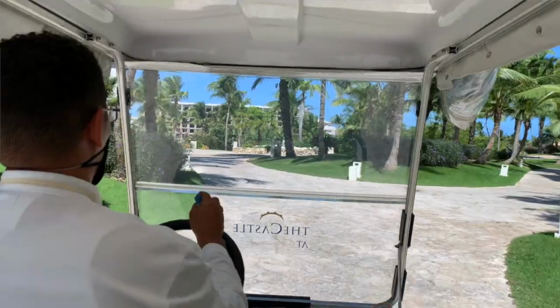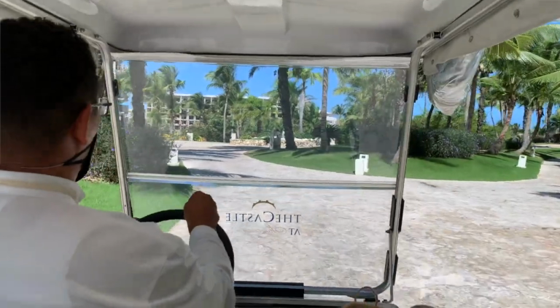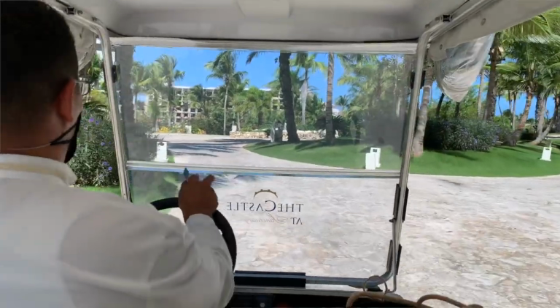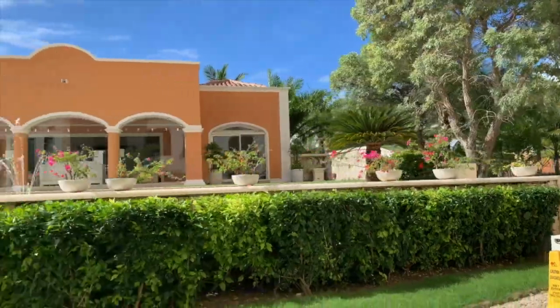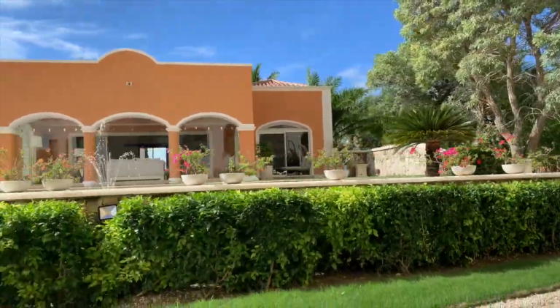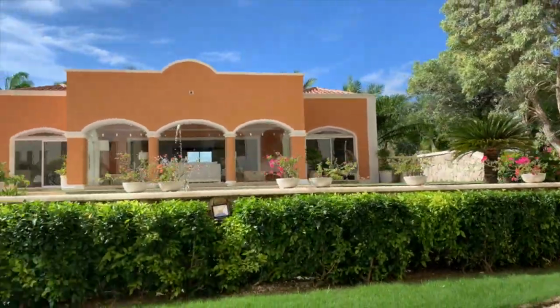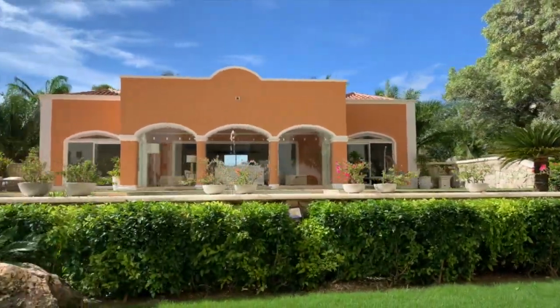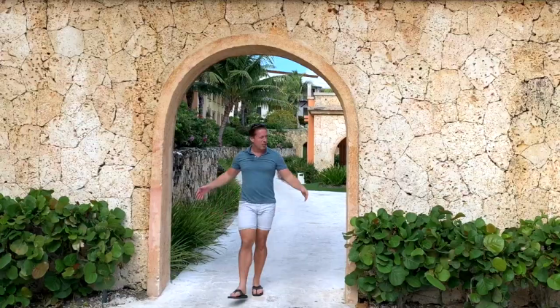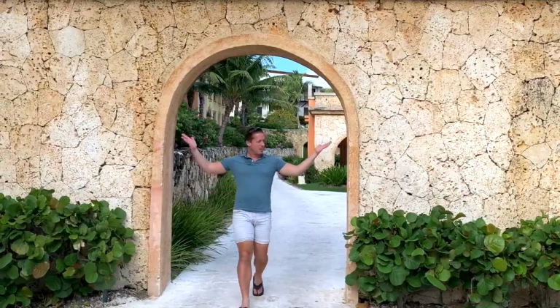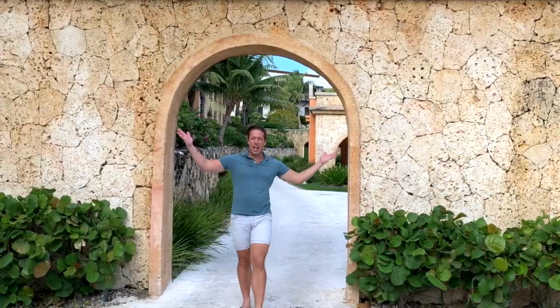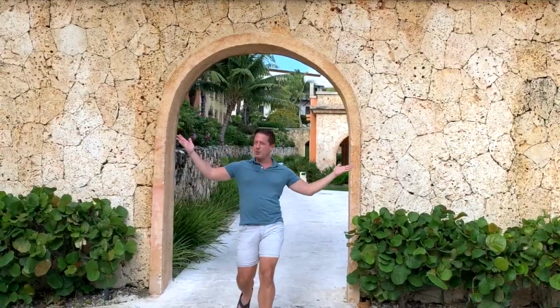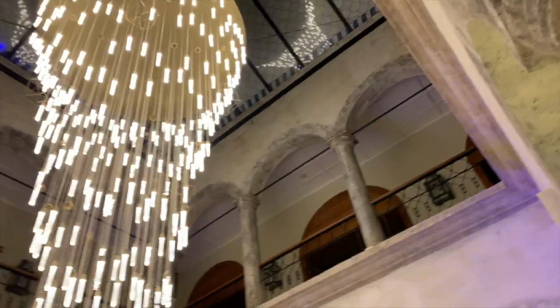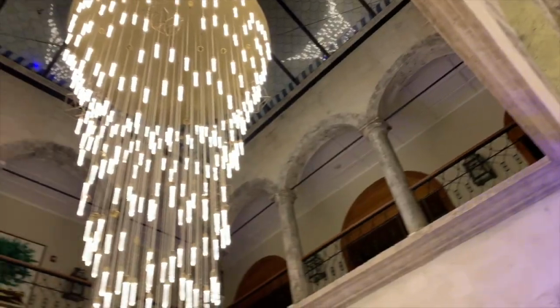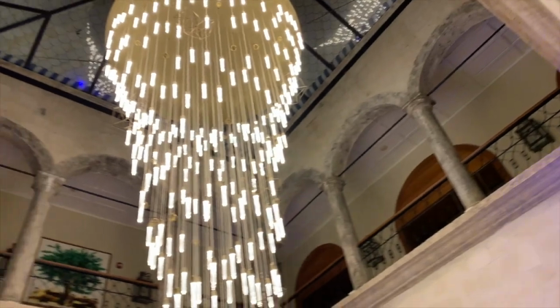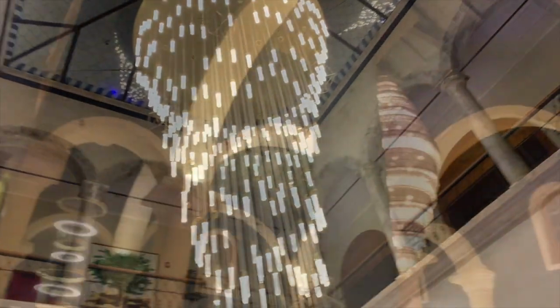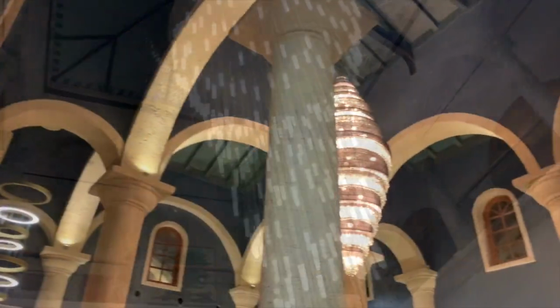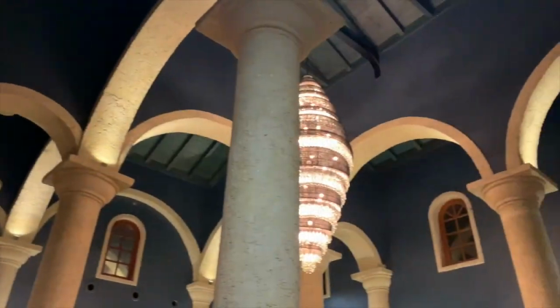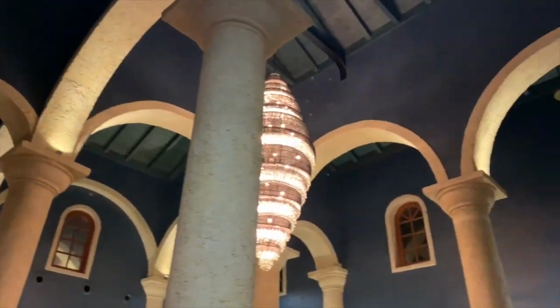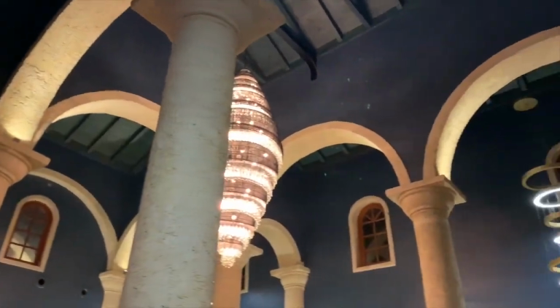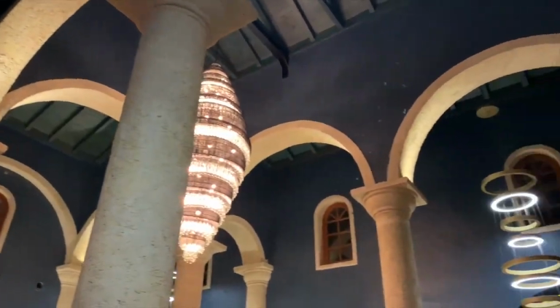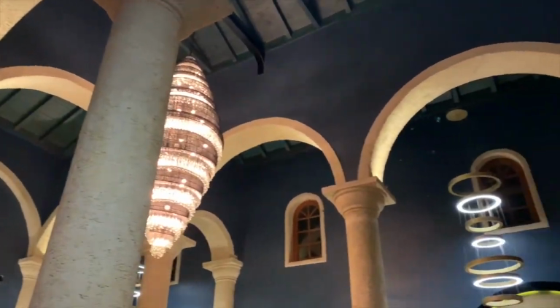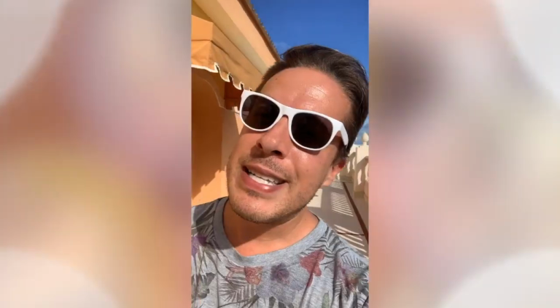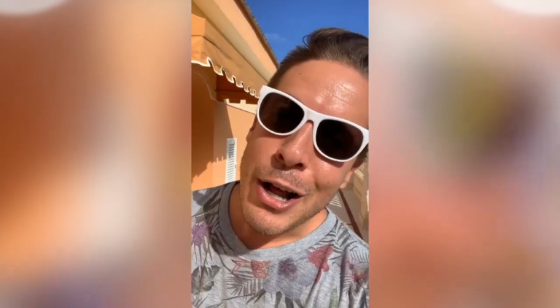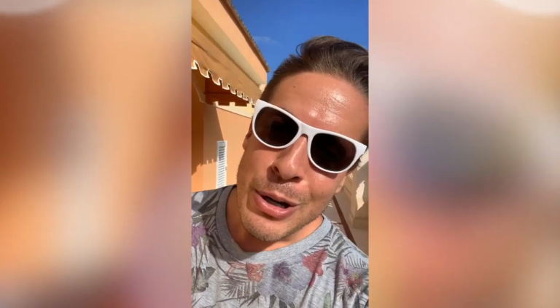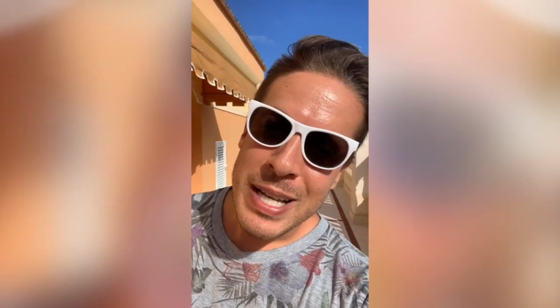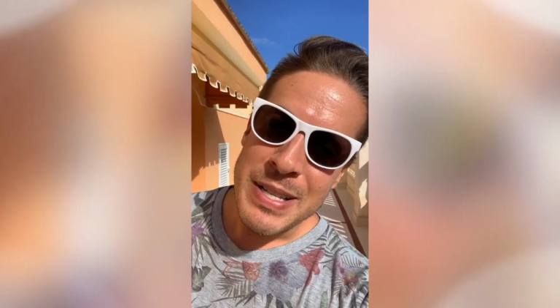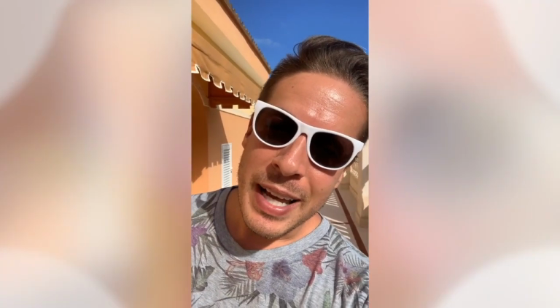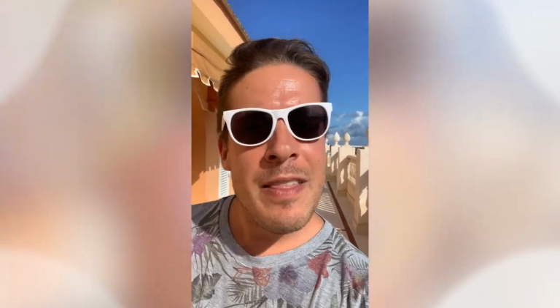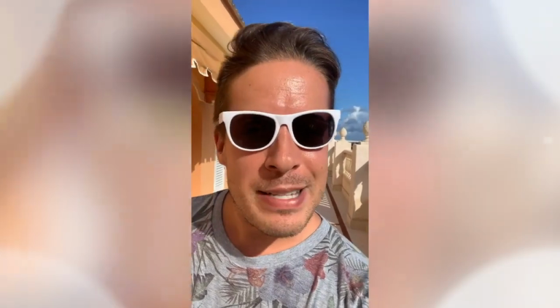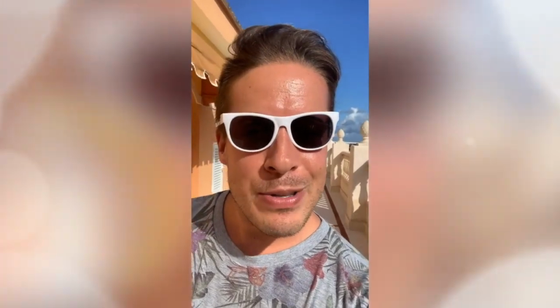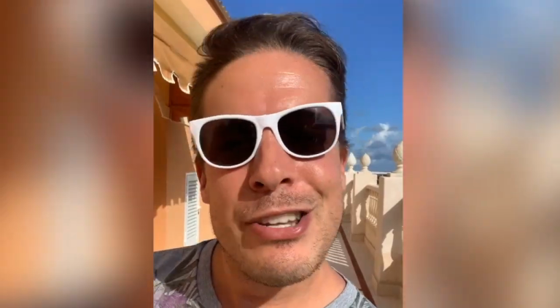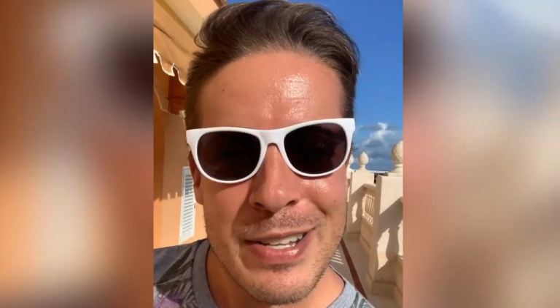When I checked into Sanctuary Capcana I knew it was going to be an adults-only, five-star, luxurious experience. What I didn't know was that I'd be staying in the penthouse. Check this out.